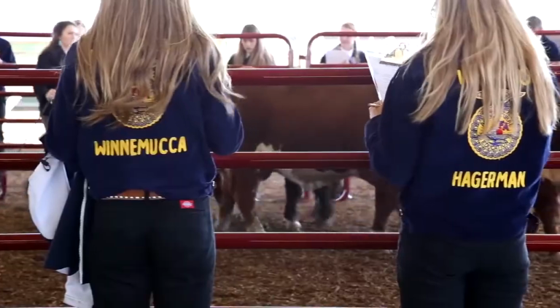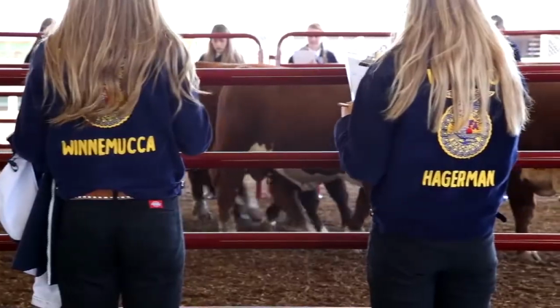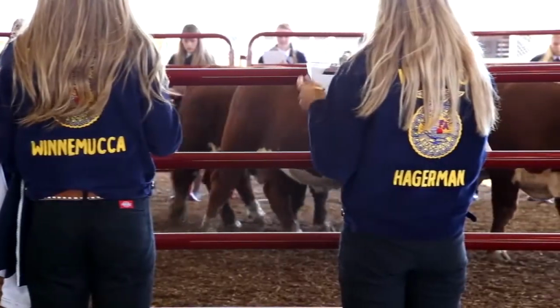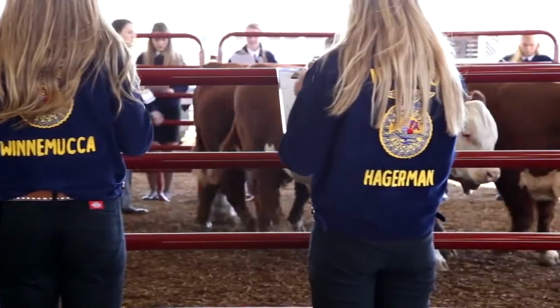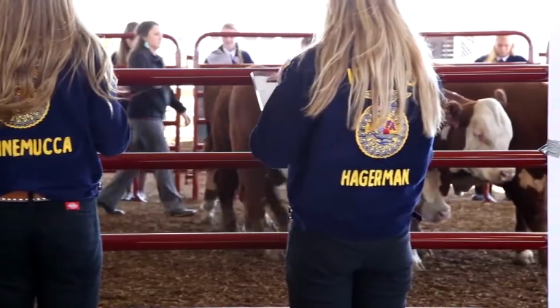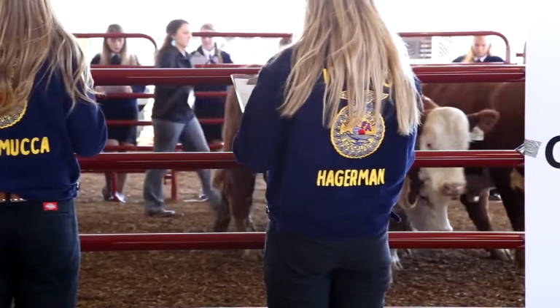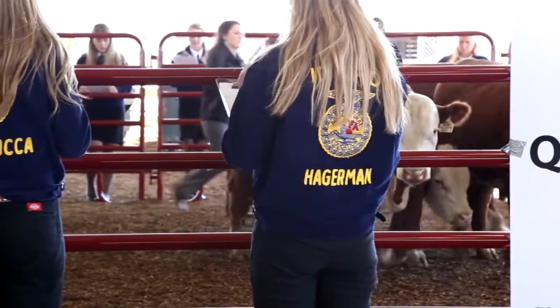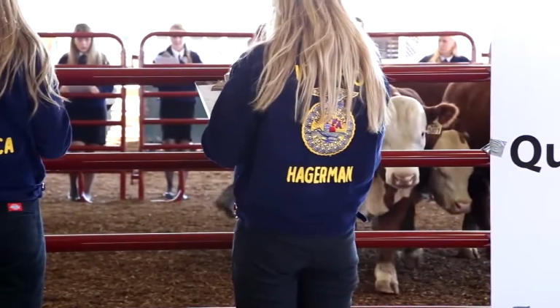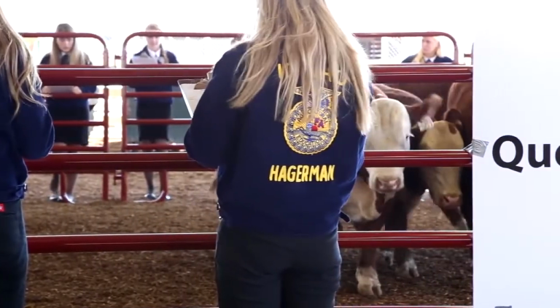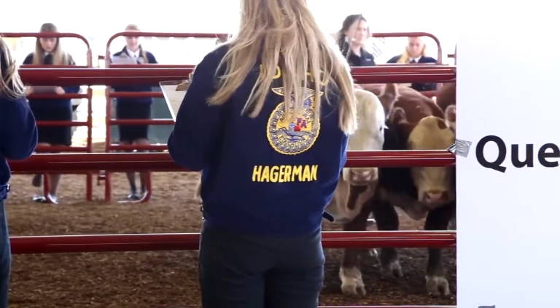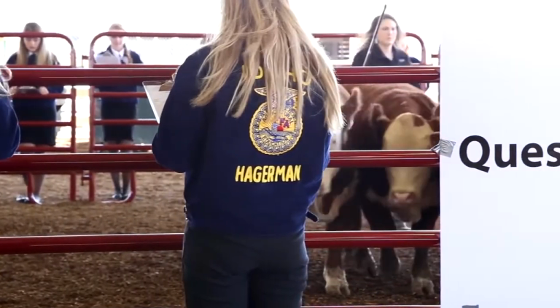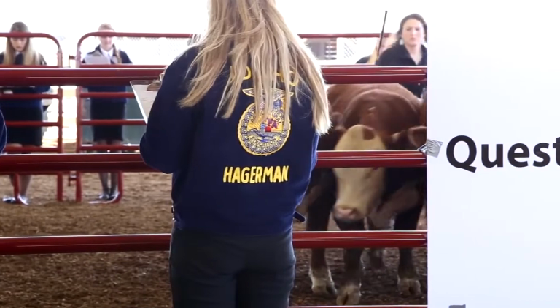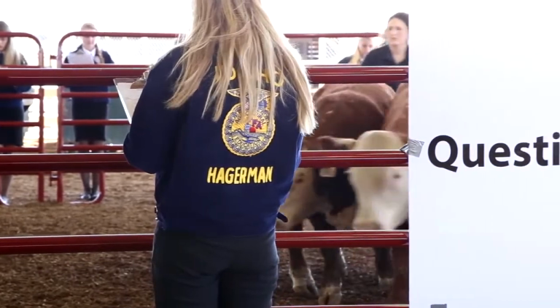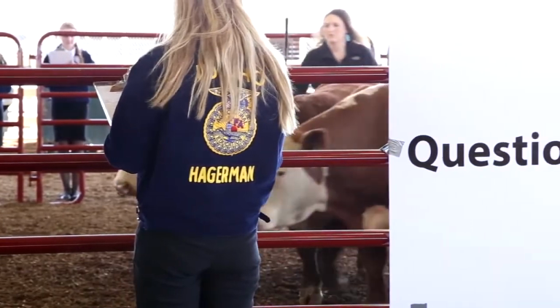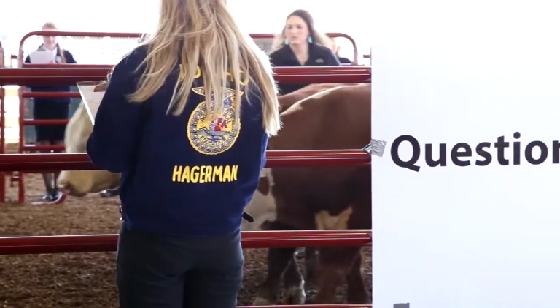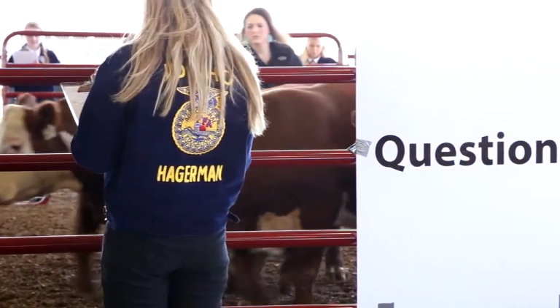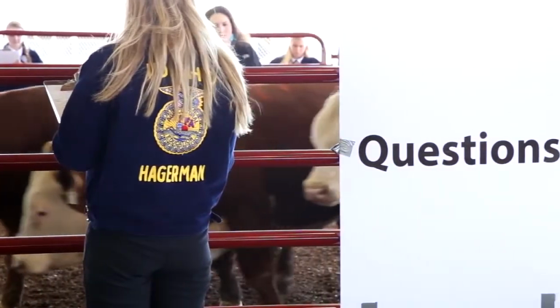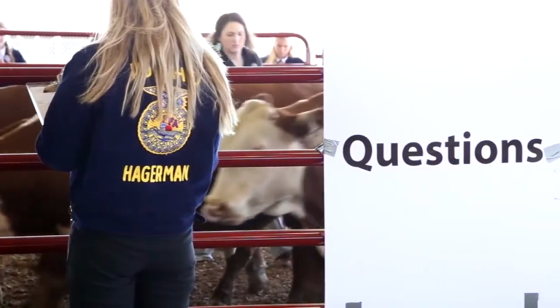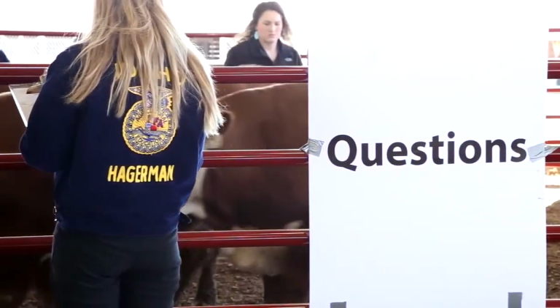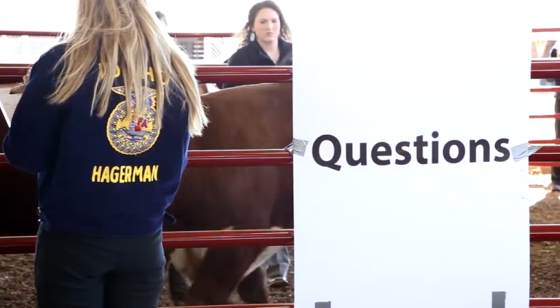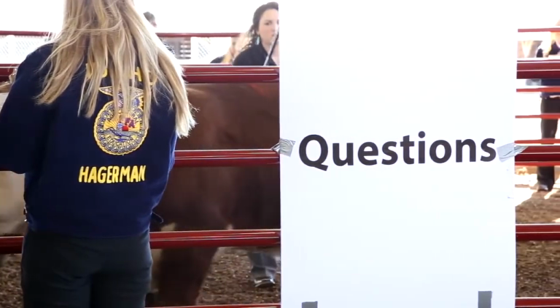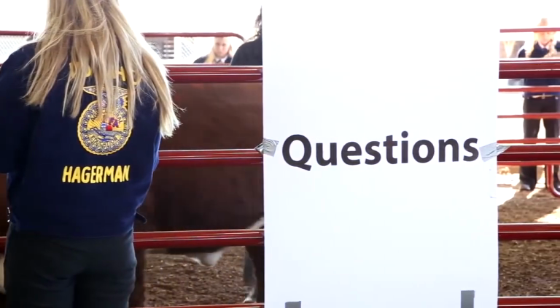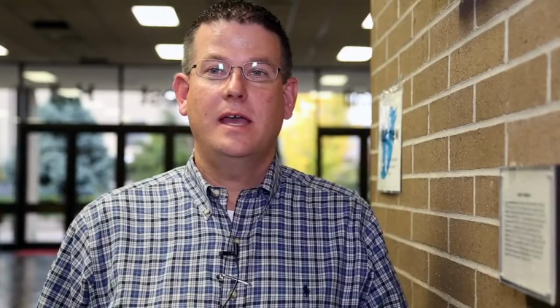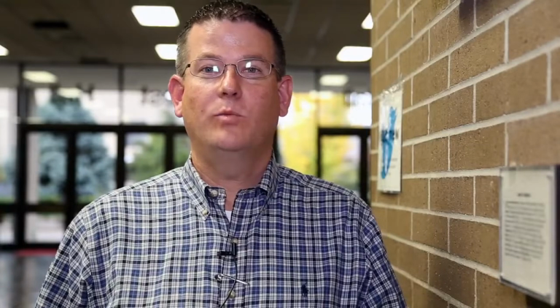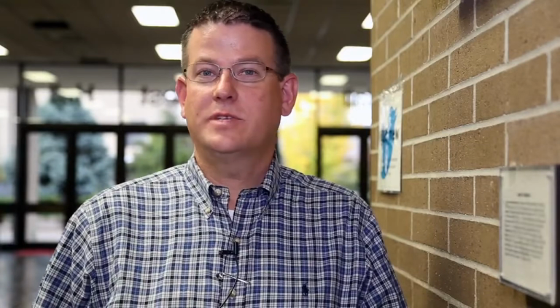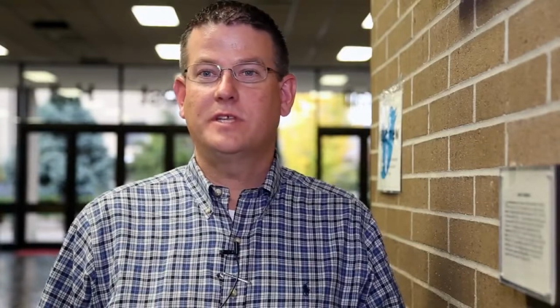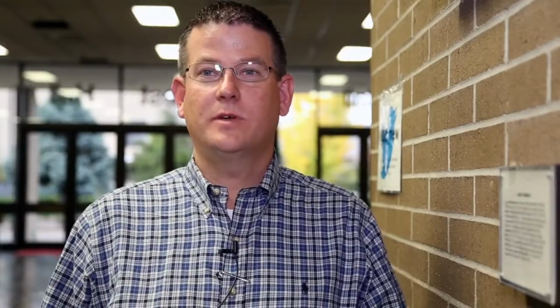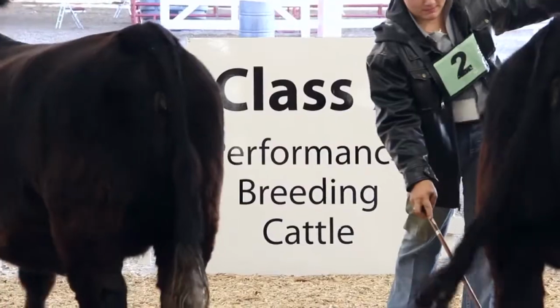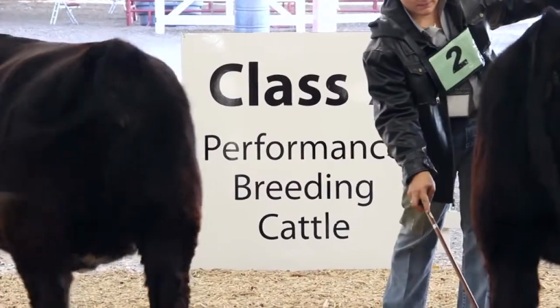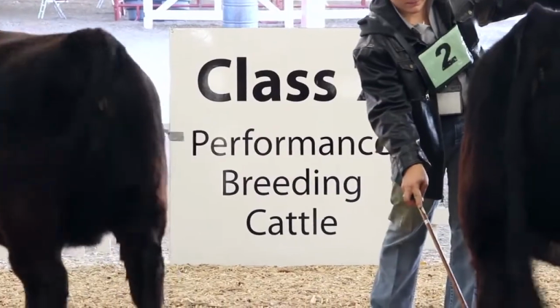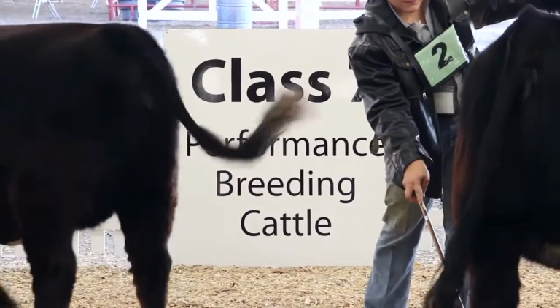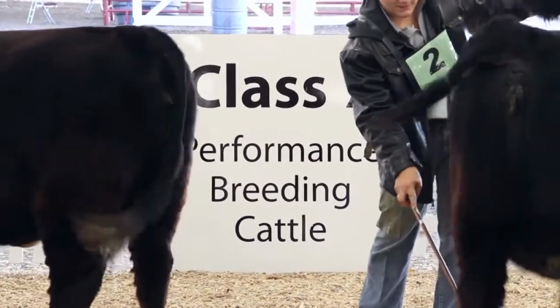Day two we have eight placing classes. We always have one of those as a performance class, and then four of our classes we give oral reasons on, and one of those sets of reasons is always a performance set of reasons with performance data.